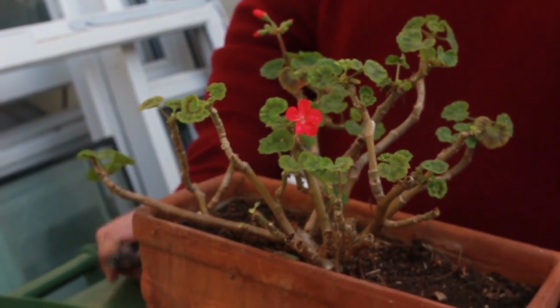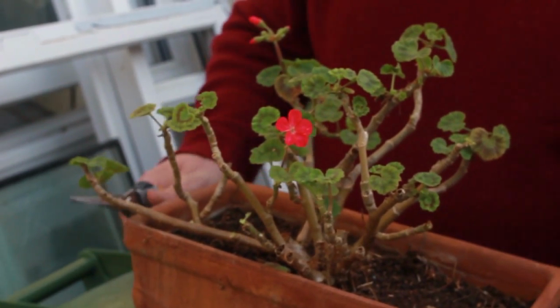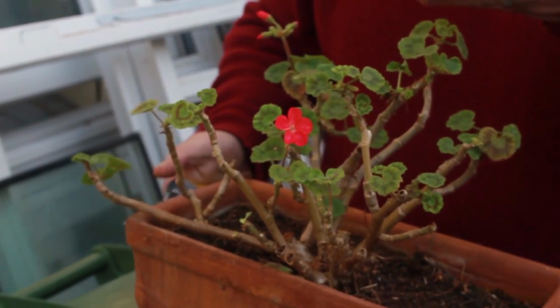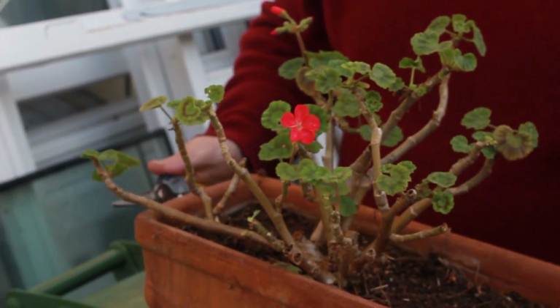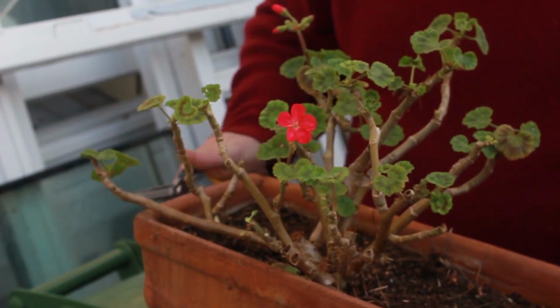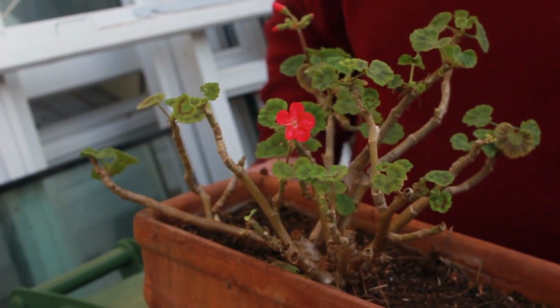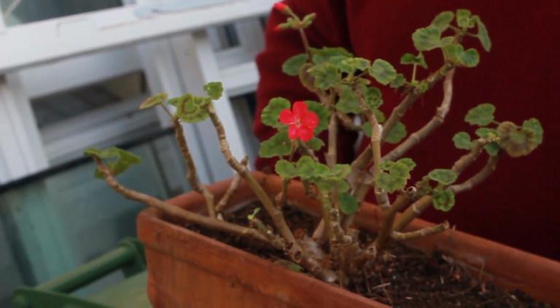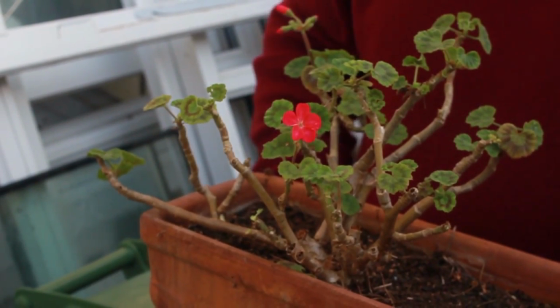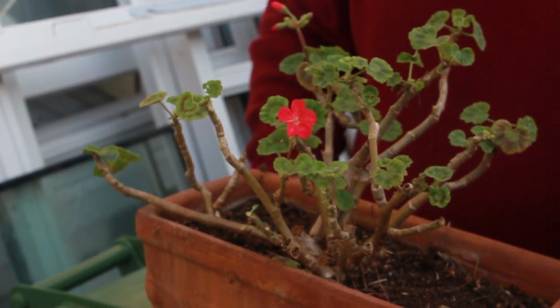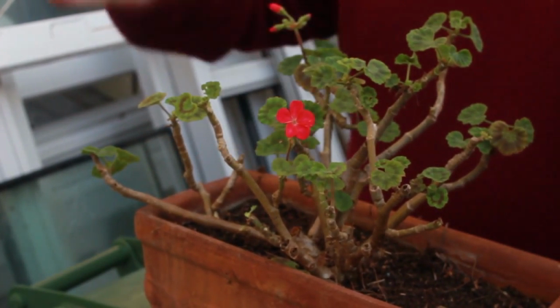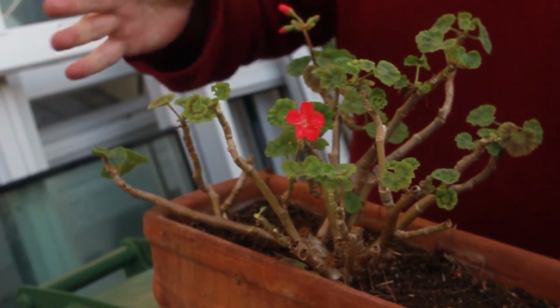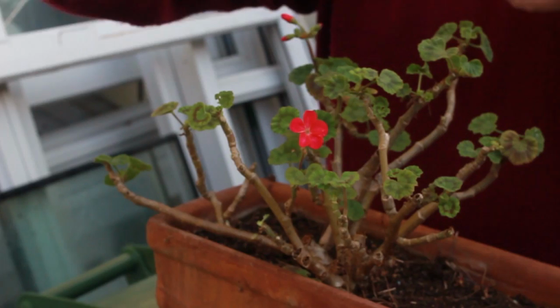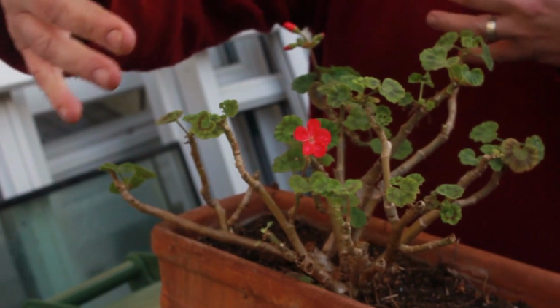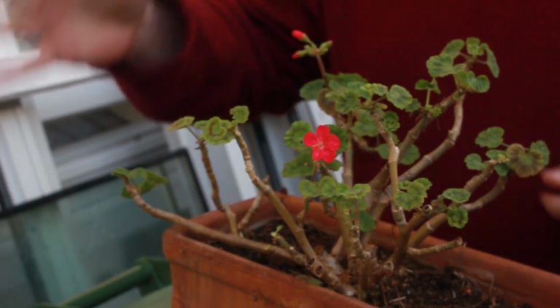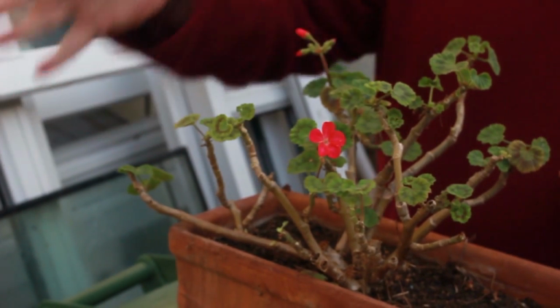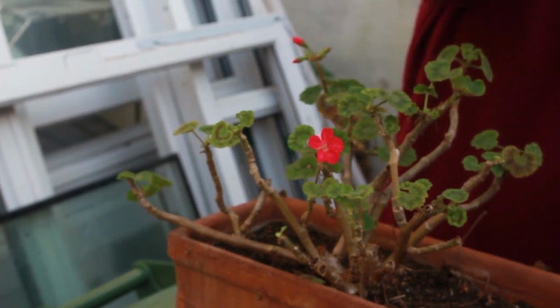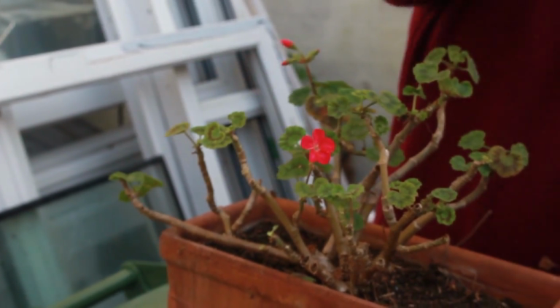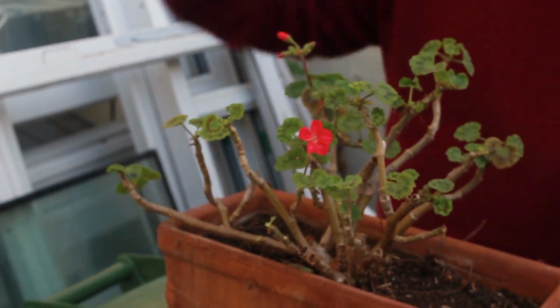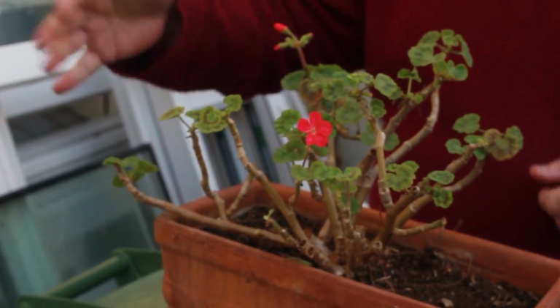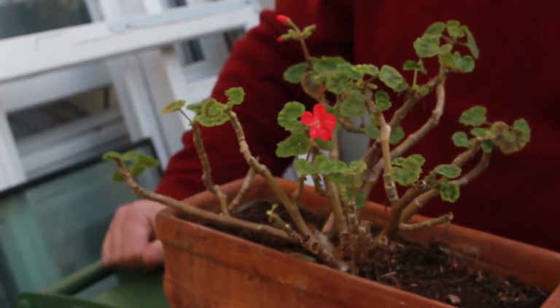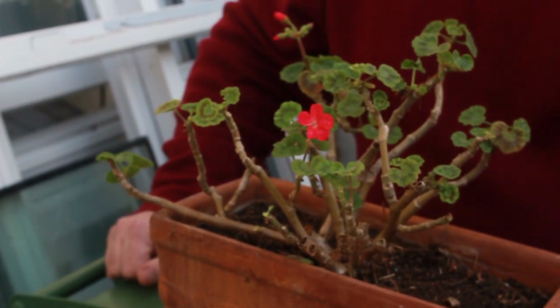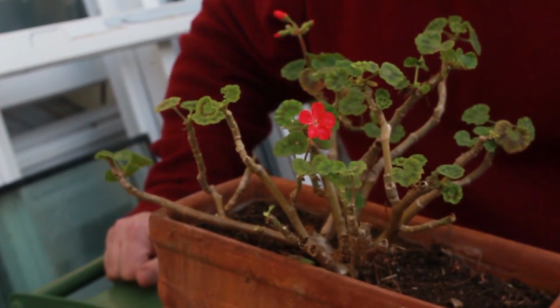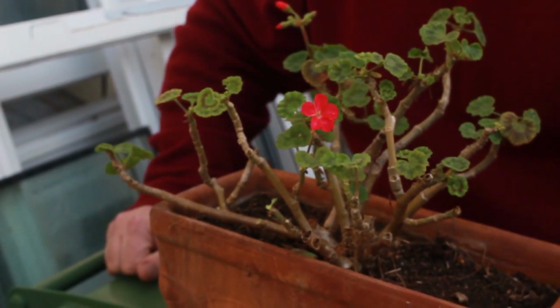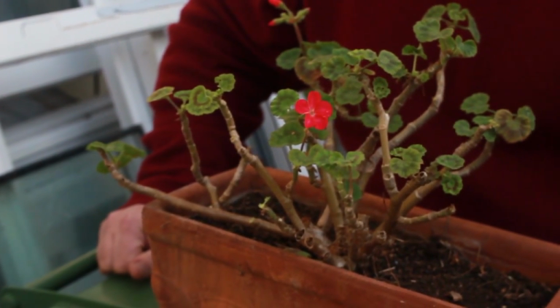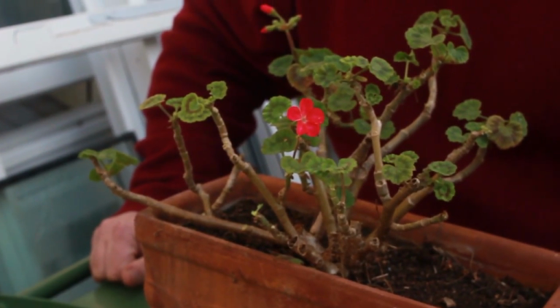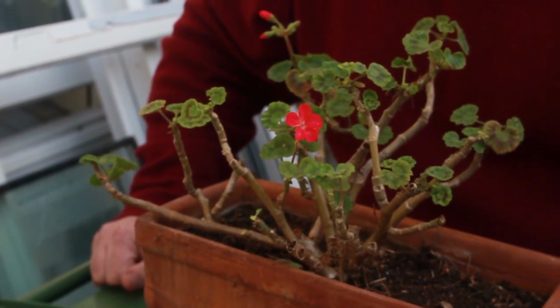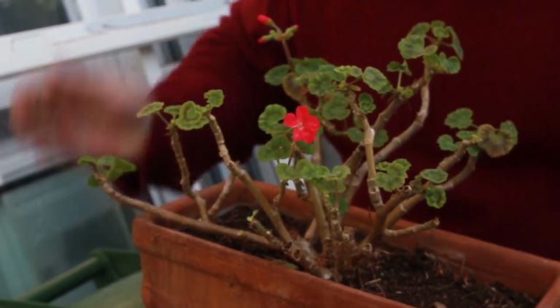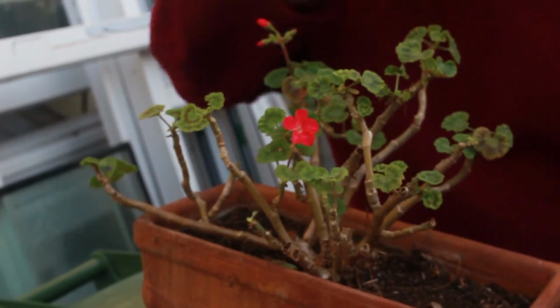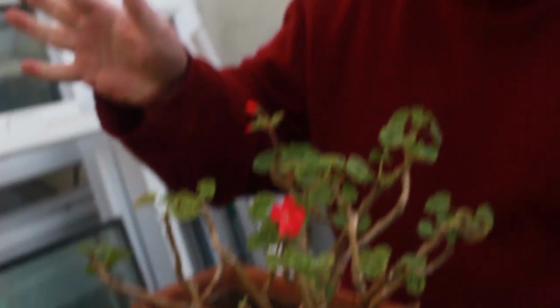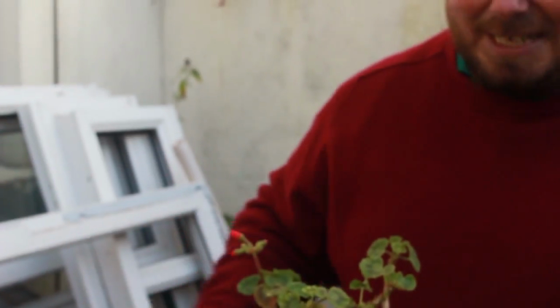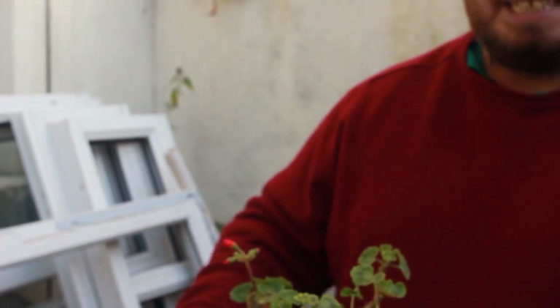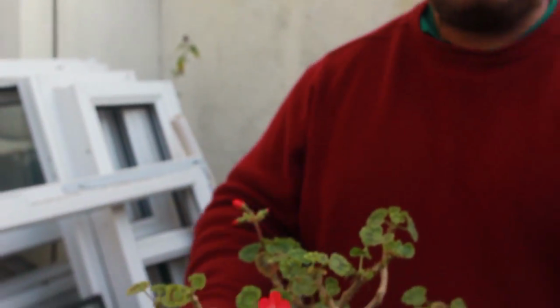I'll show you the plant again later in a couple of months' time — it'll be big, it'll be full, it'll be a head of red flowers. Toodles, bye-bye.